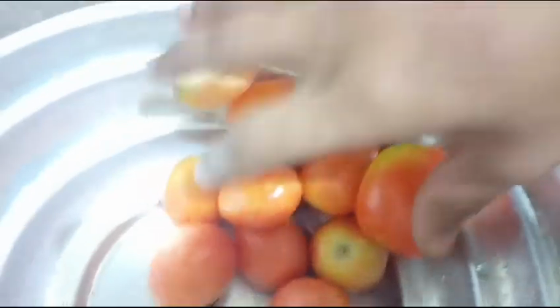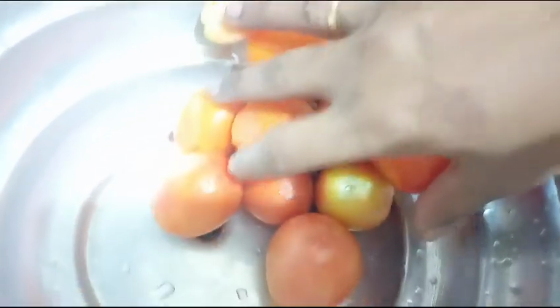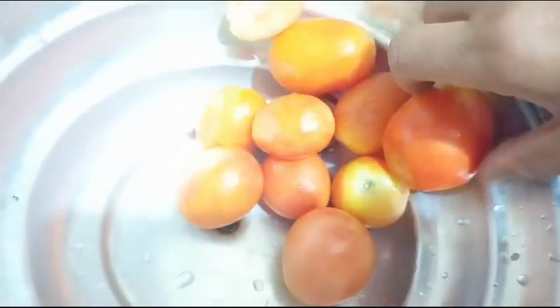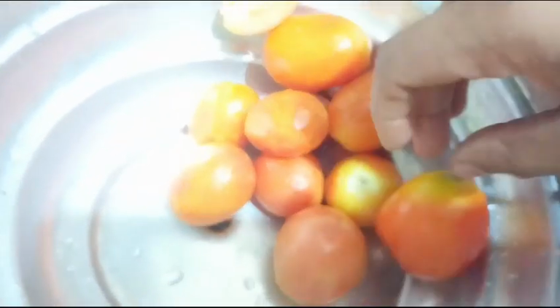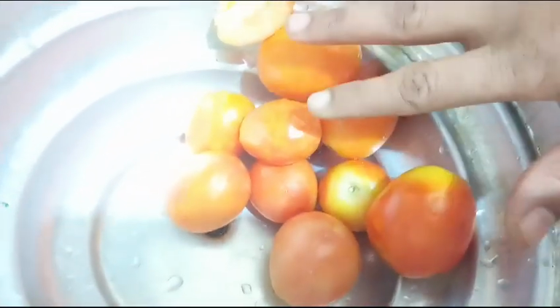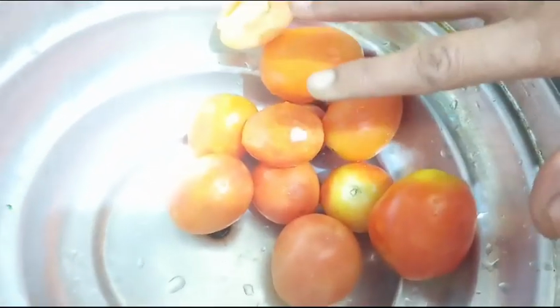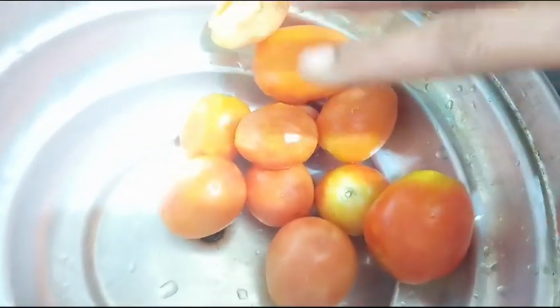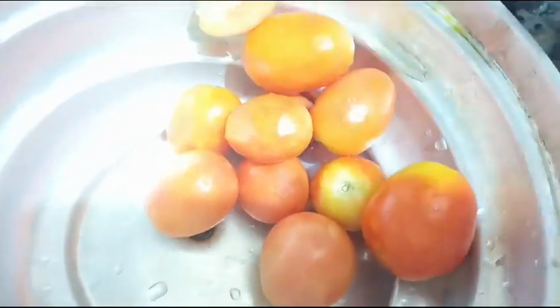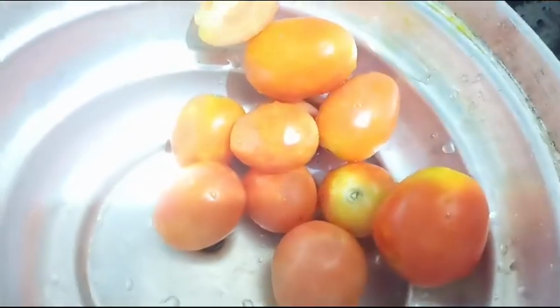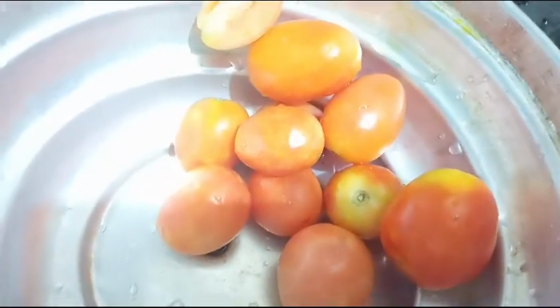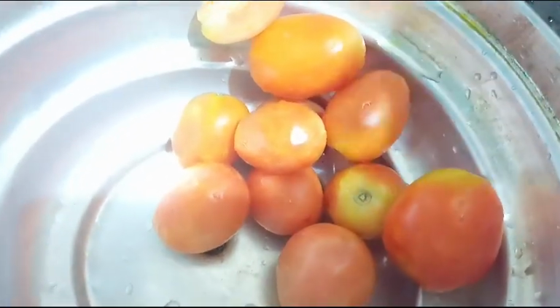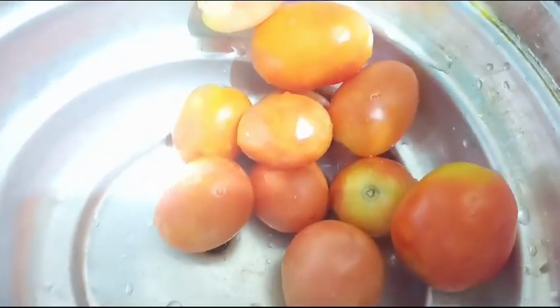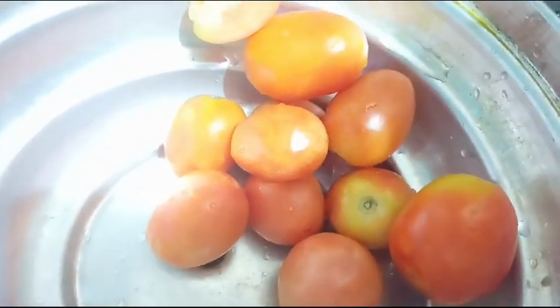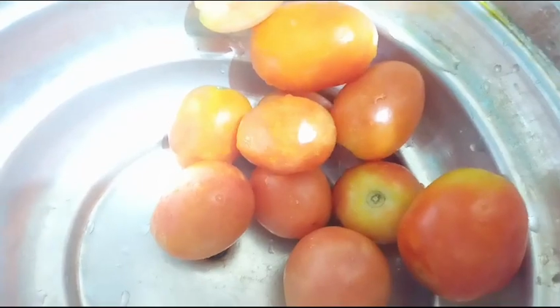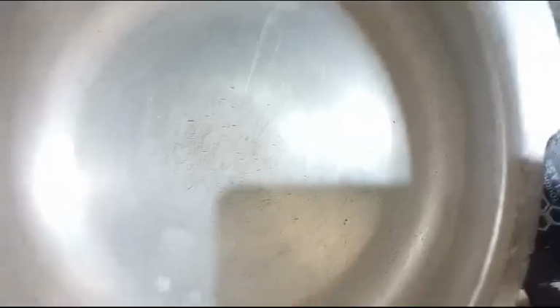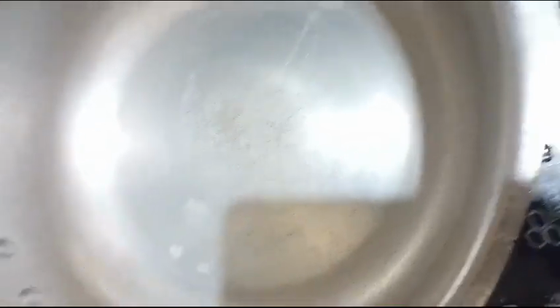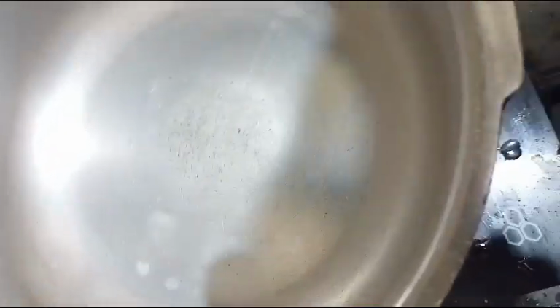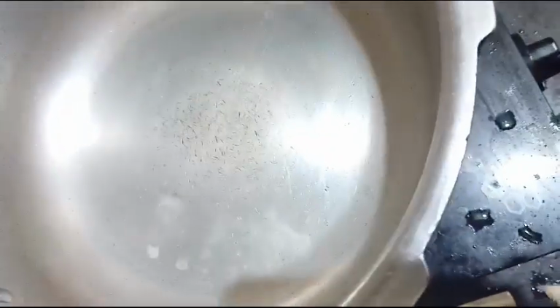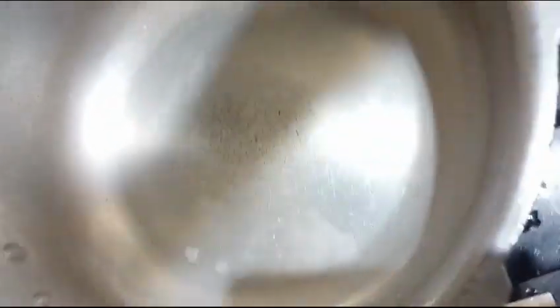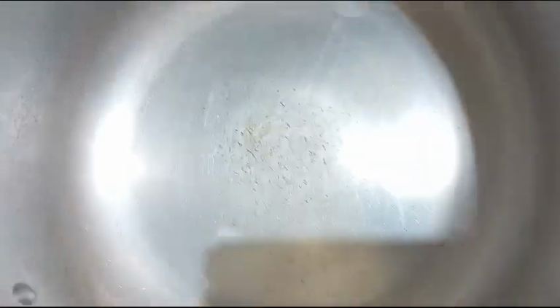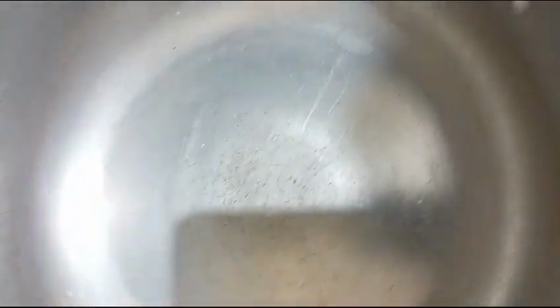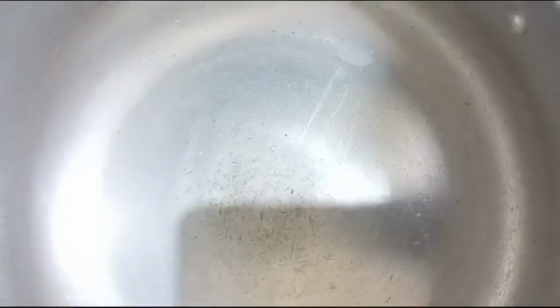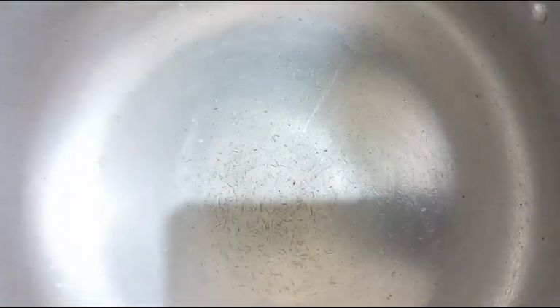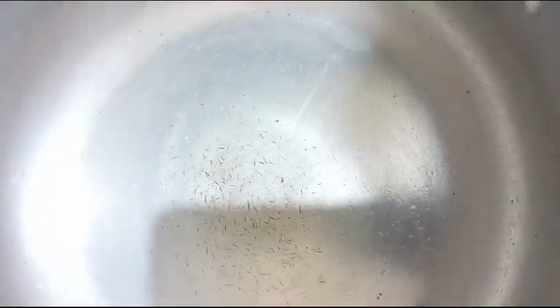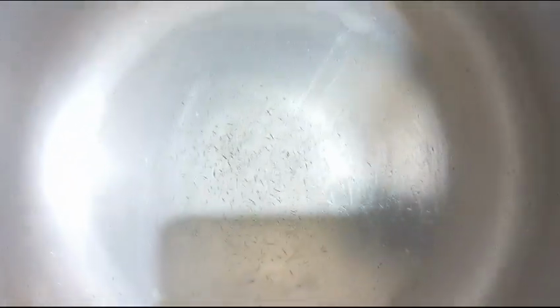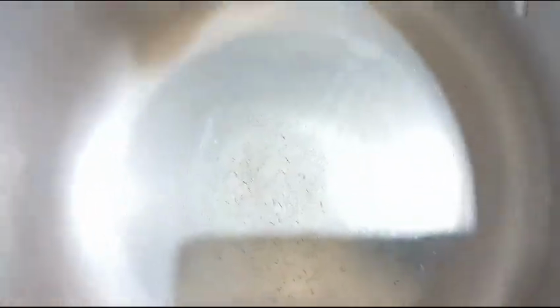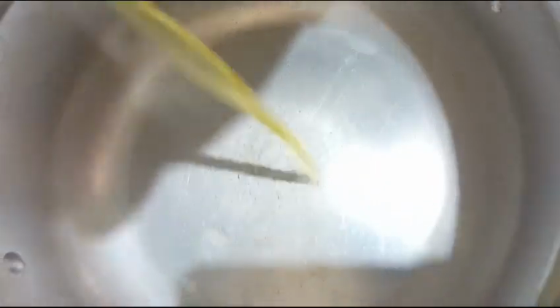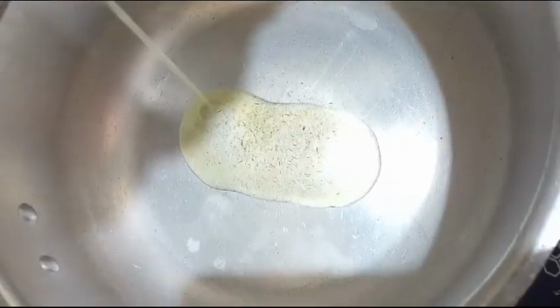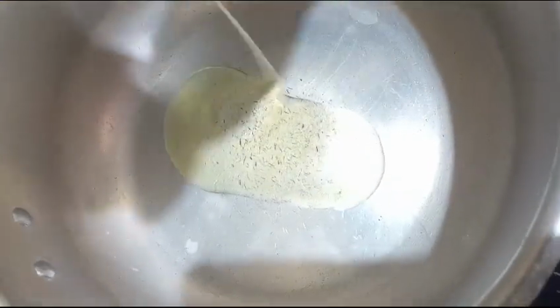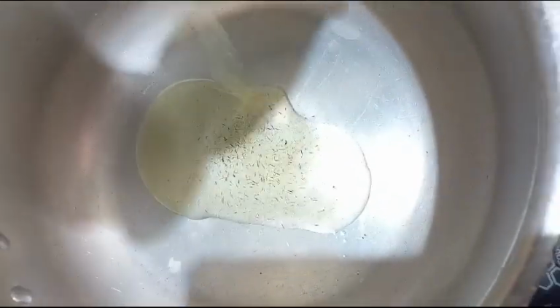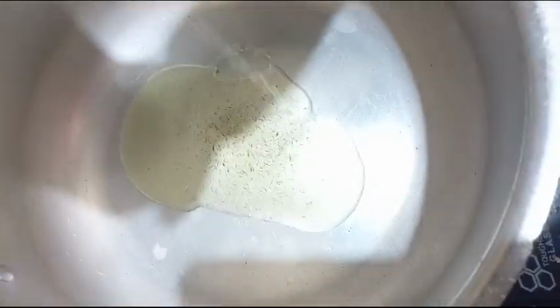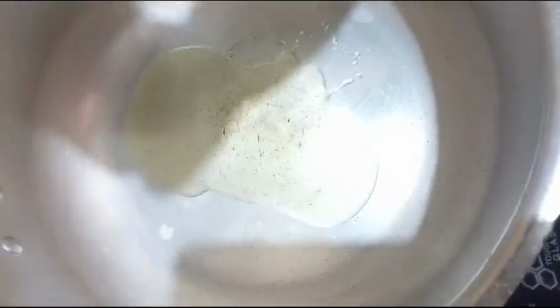Hello friends, this is how to make a tomato sauce. I'm going to make a tomato sauce. I'm going to put some oil in the sauce. The sauce is very easy, simple and easy.